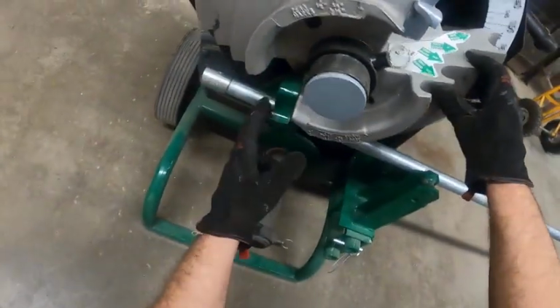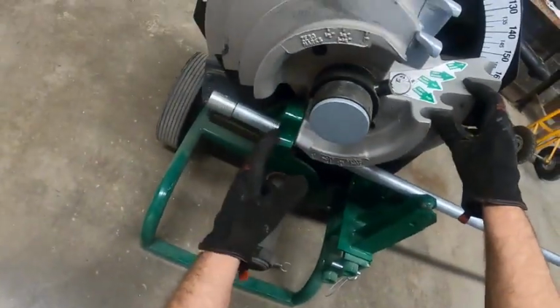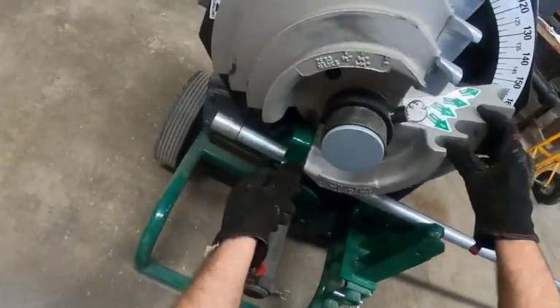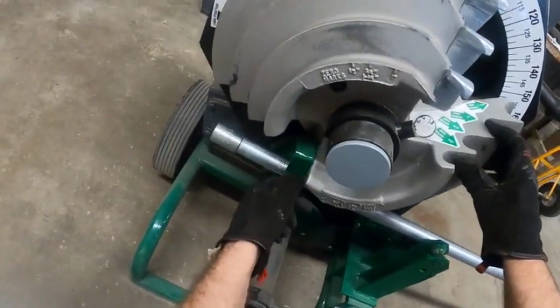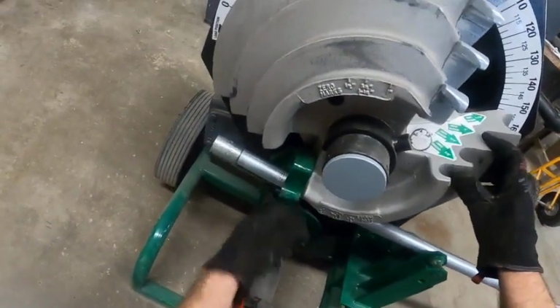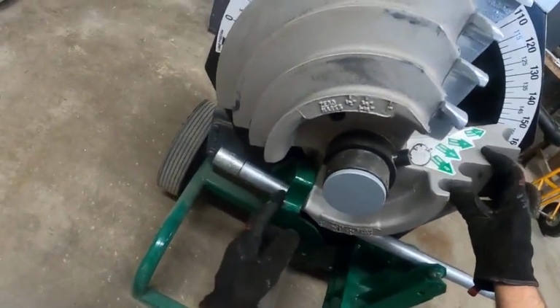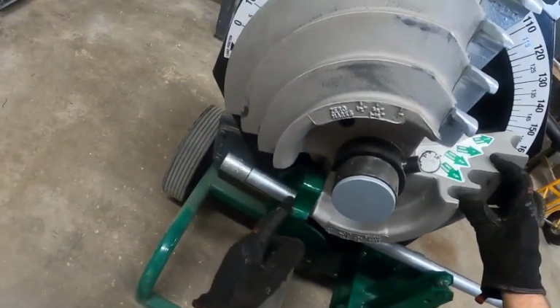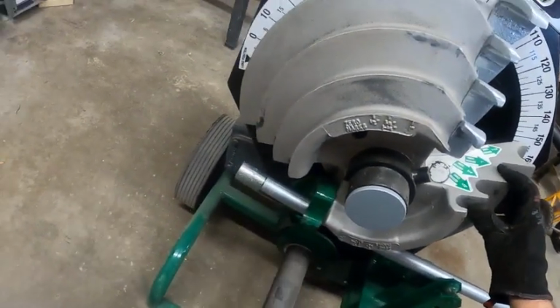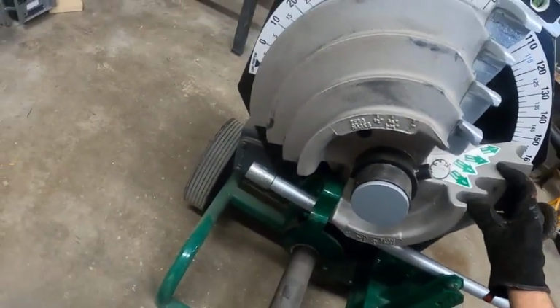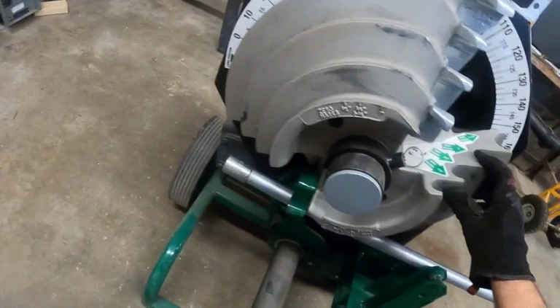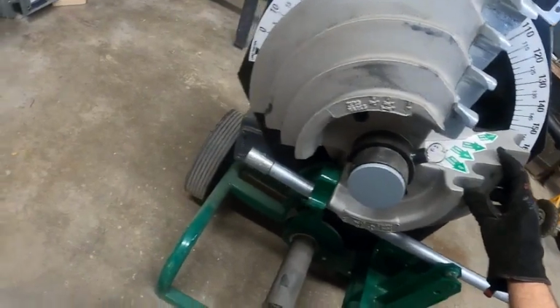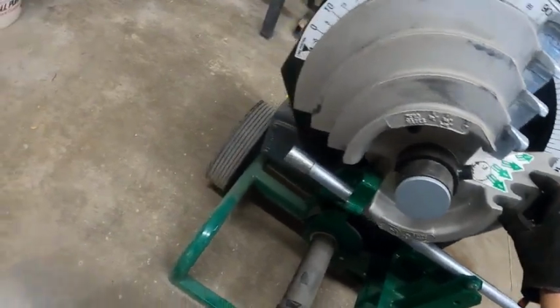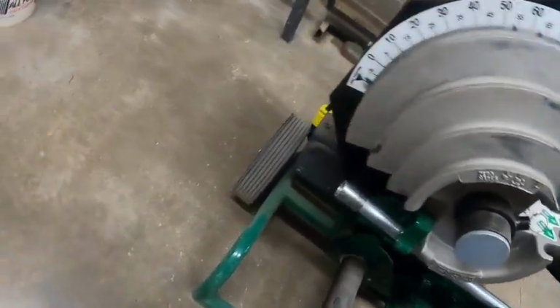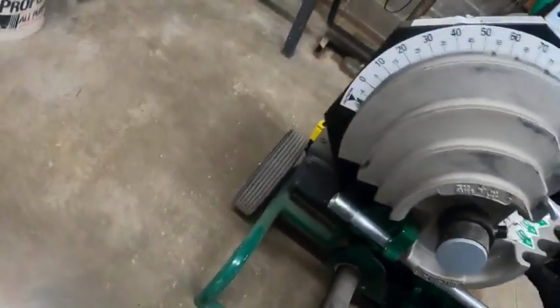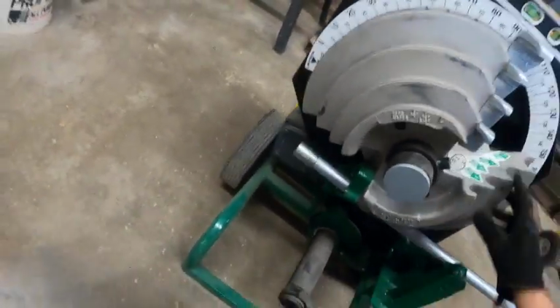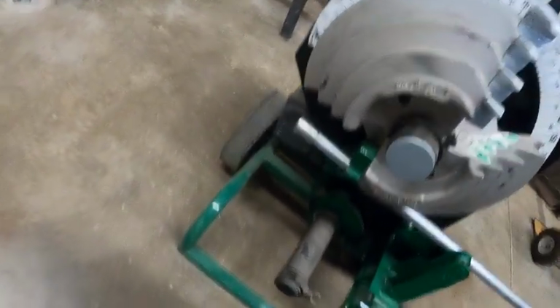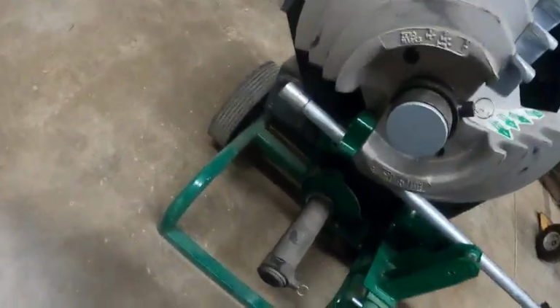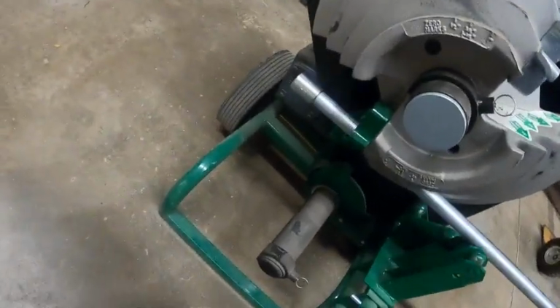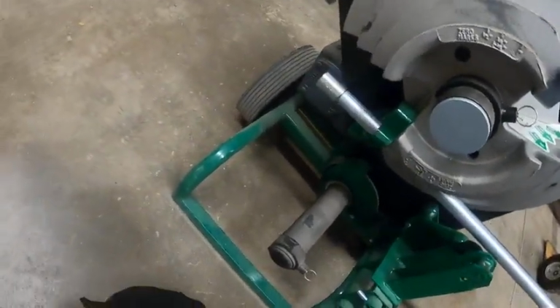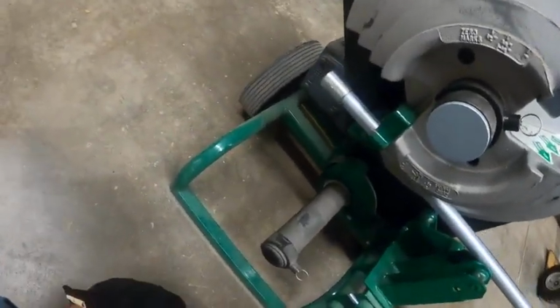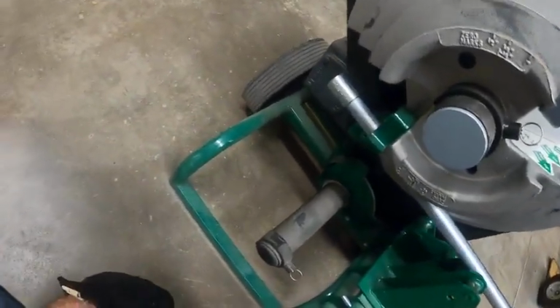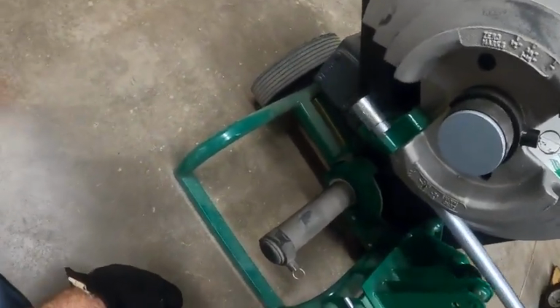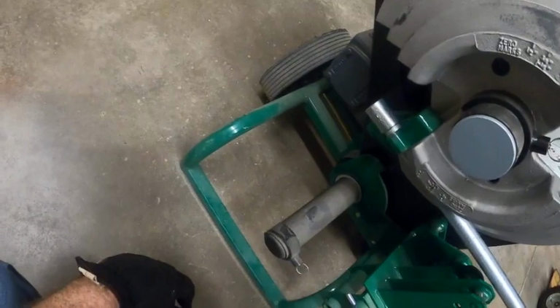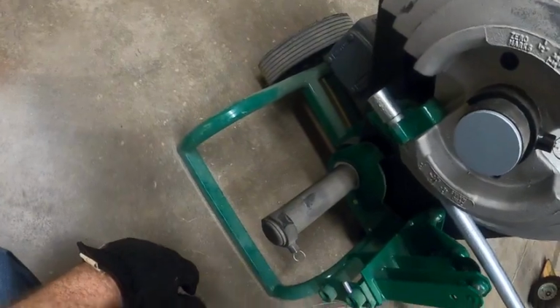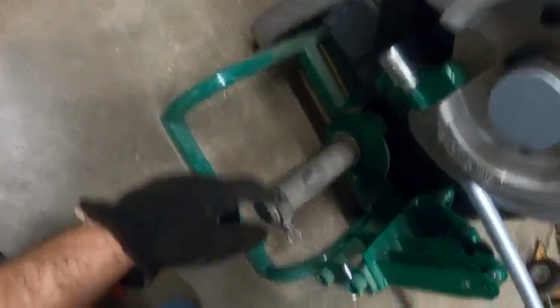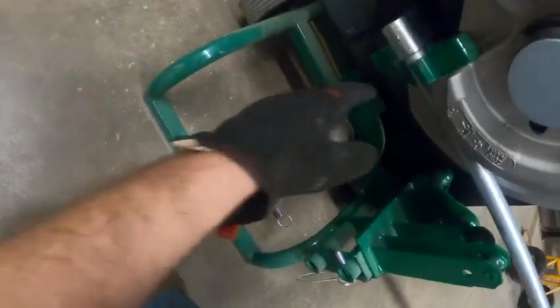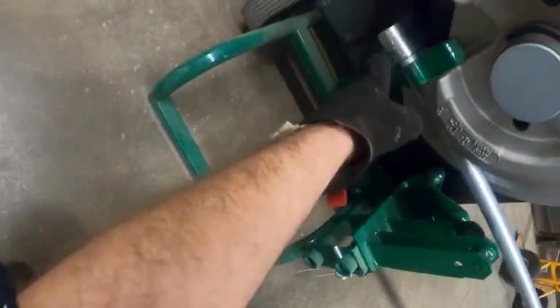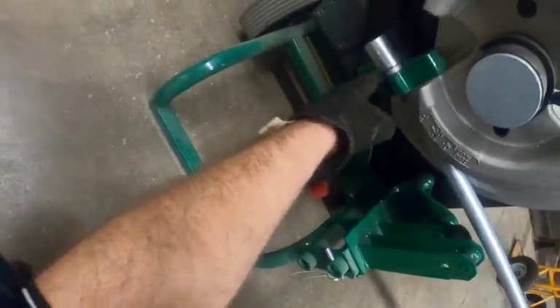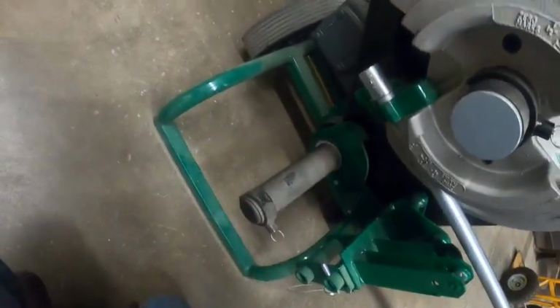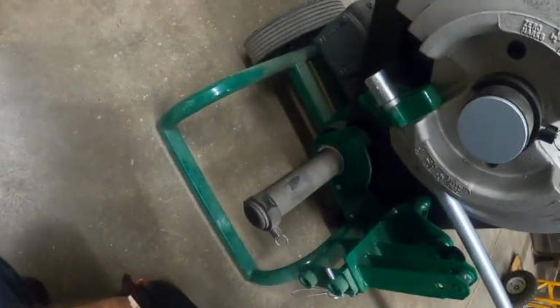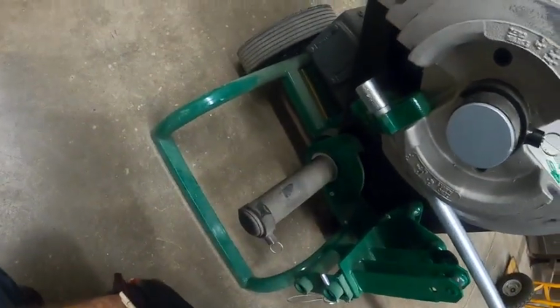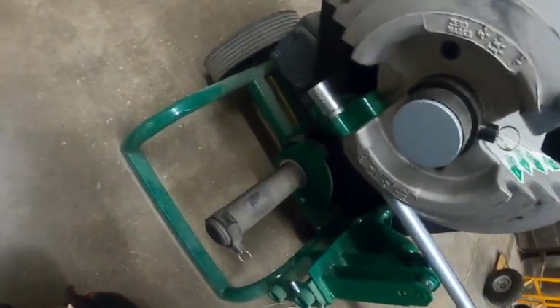This part out here is called the hook. This is where we want to put the end of our conduit. When we're bending the conduit, we want to slide the conduit back to the edge of the hook, just like that. The coupling sits against the hook.